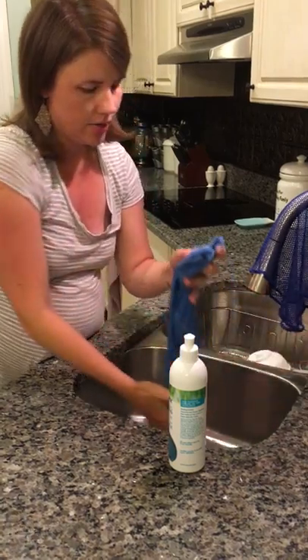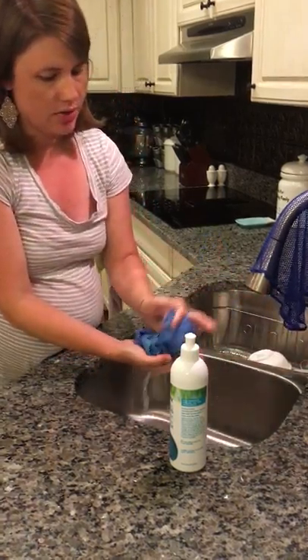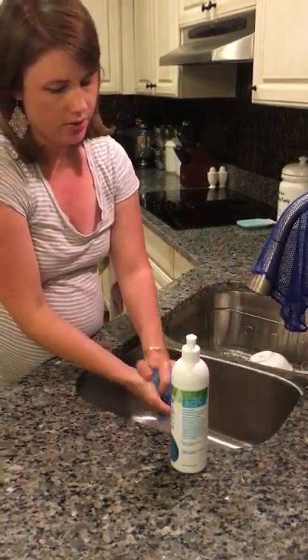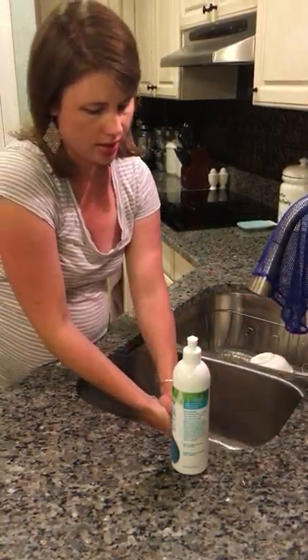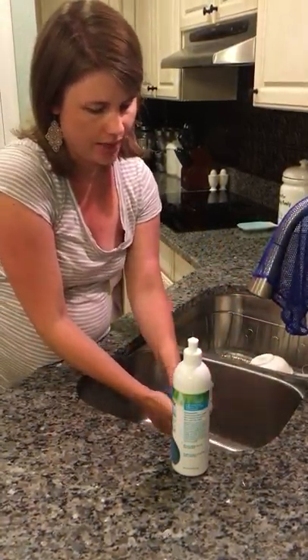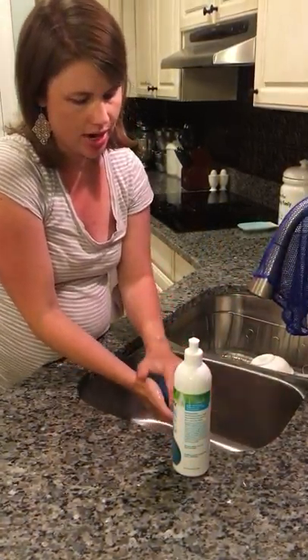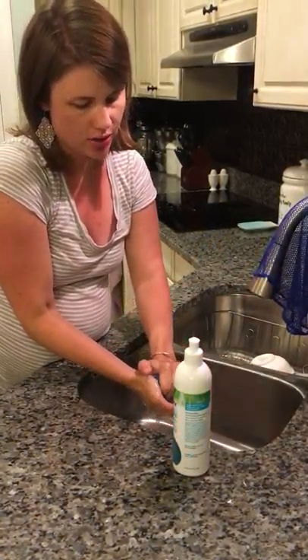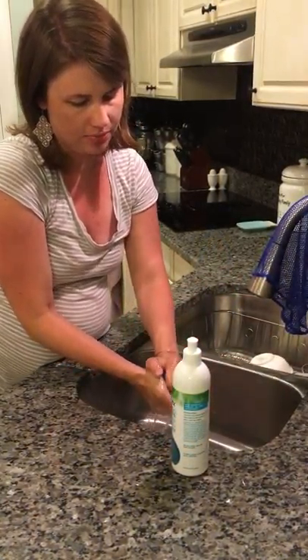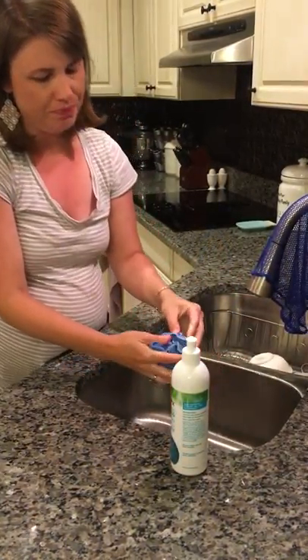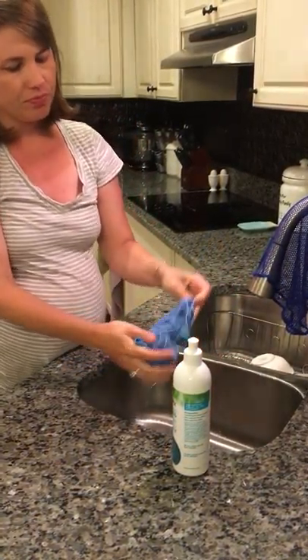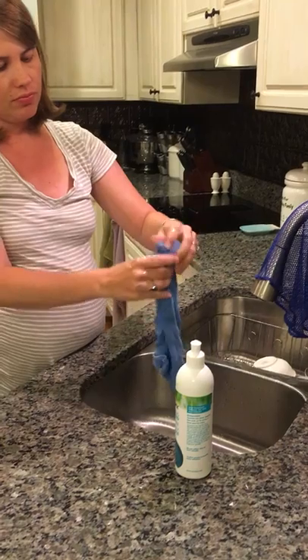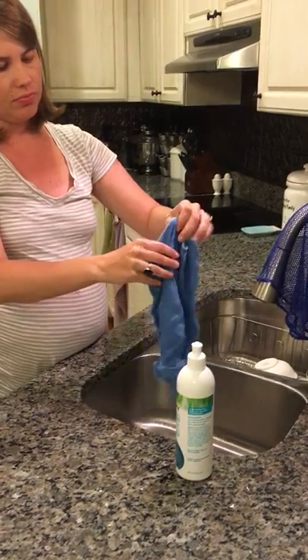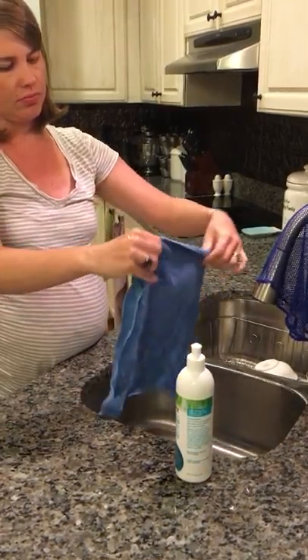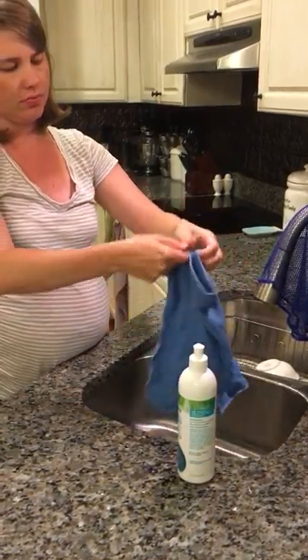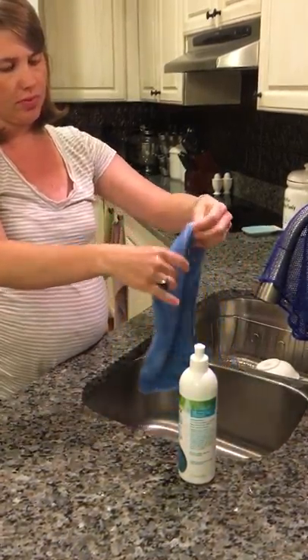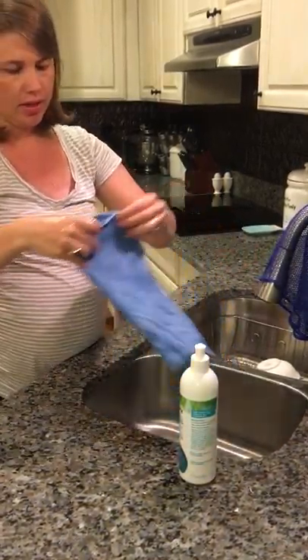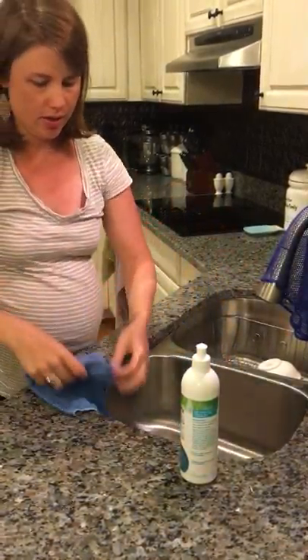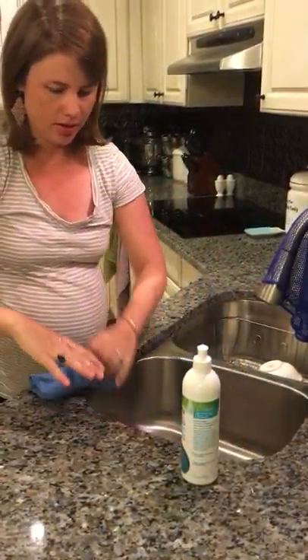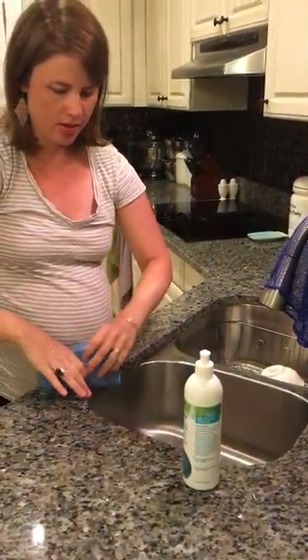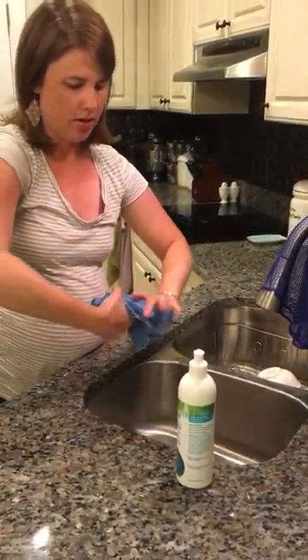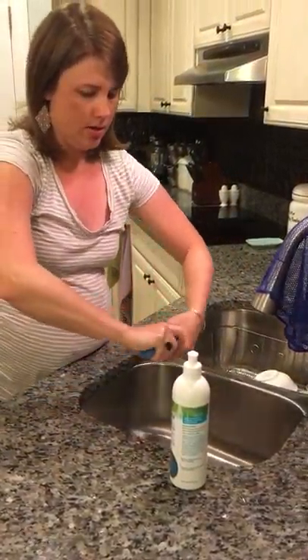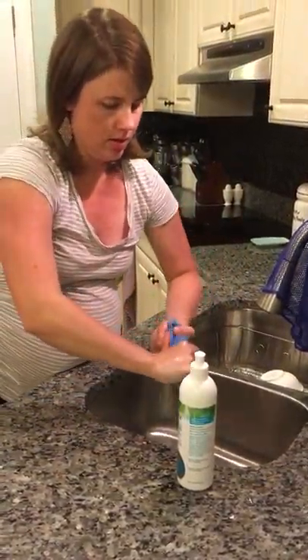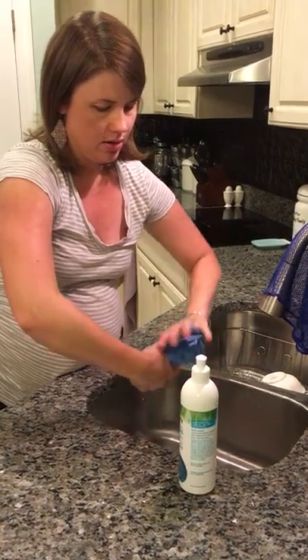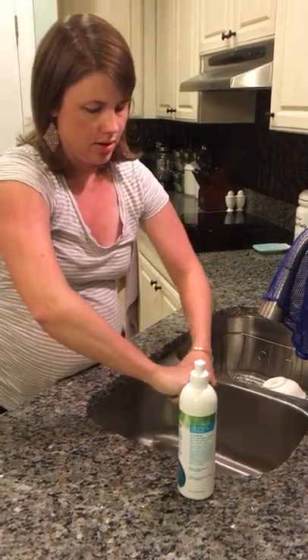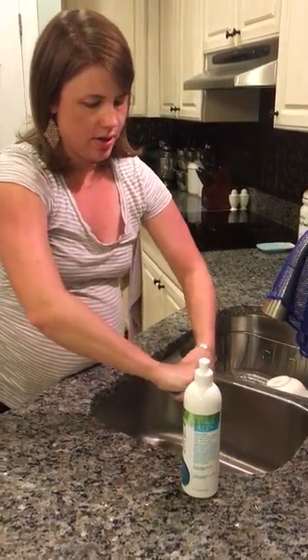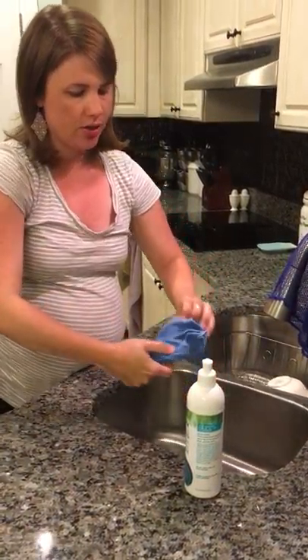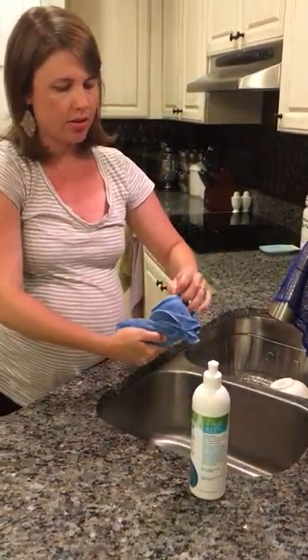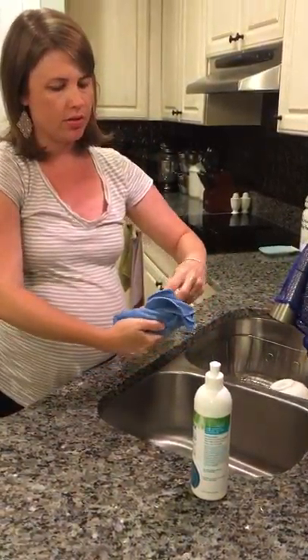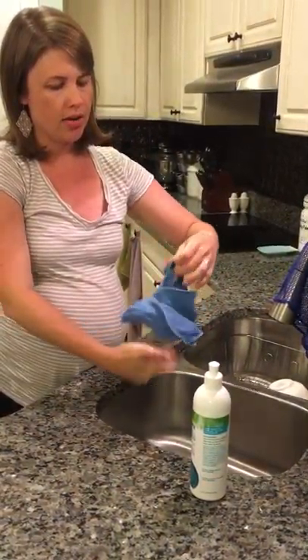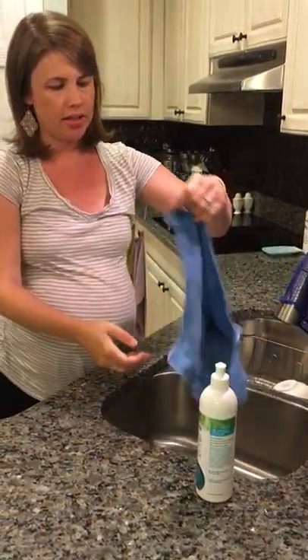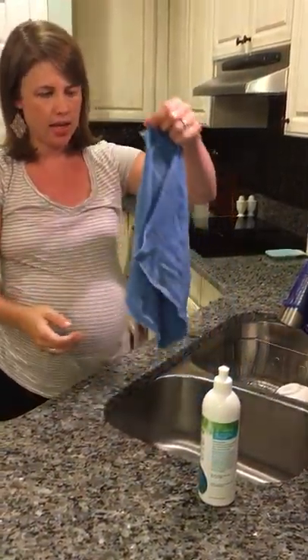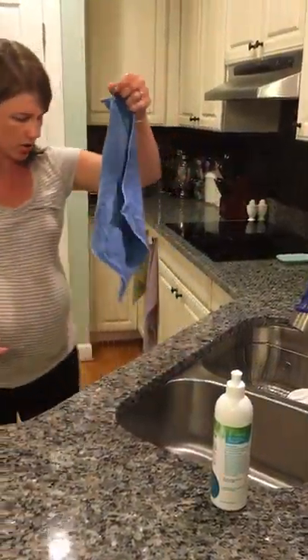After you've done that, wring it as dry as you can, then use the little tag on it to hang it to dry.